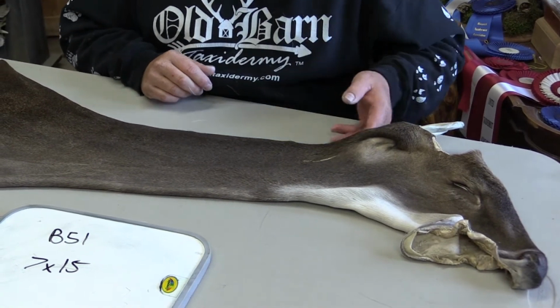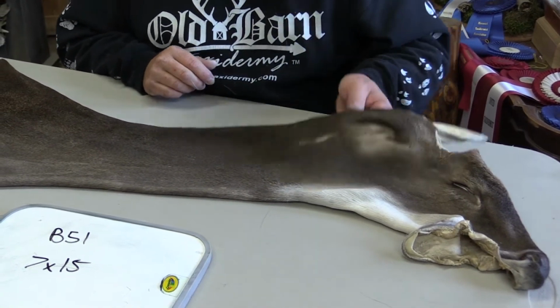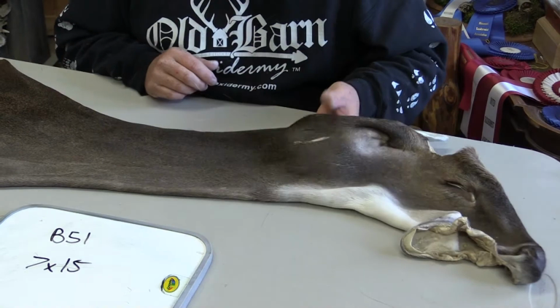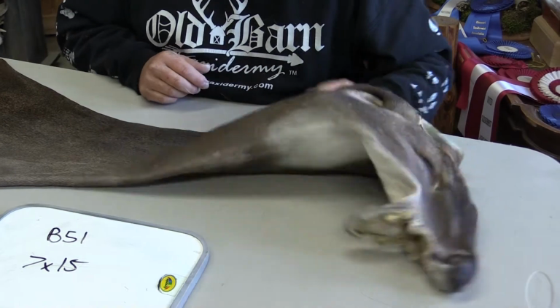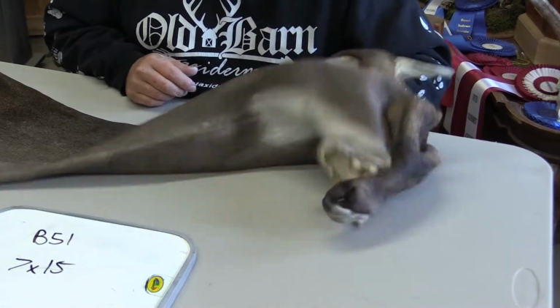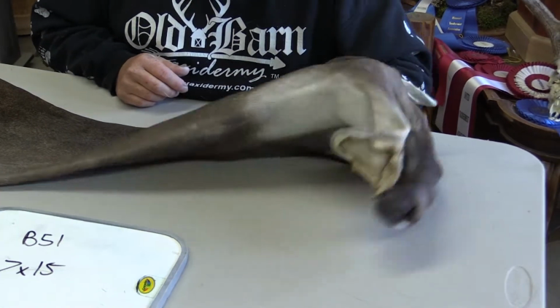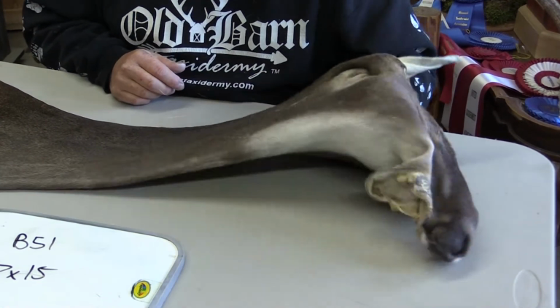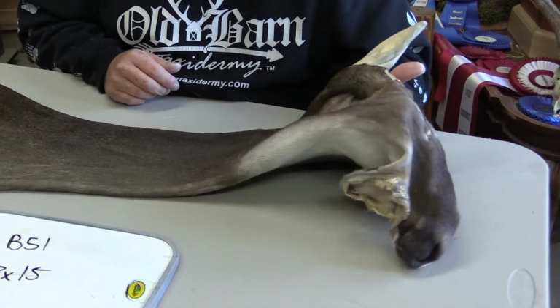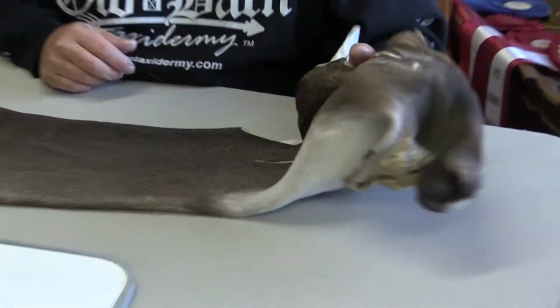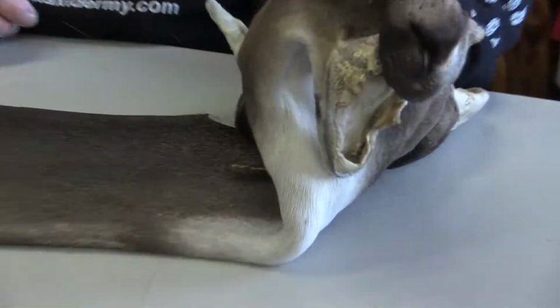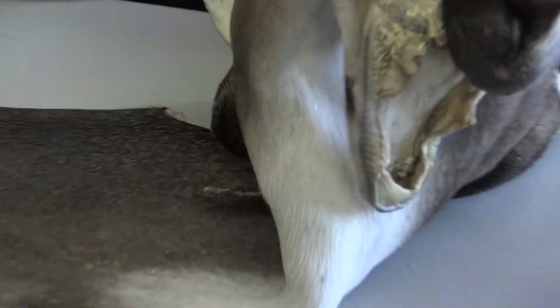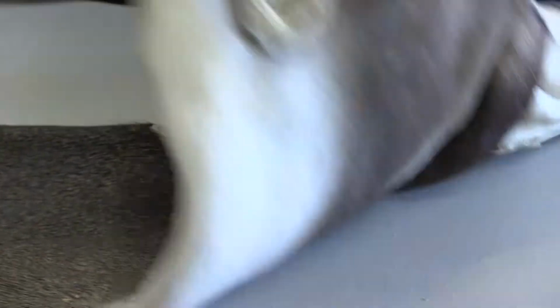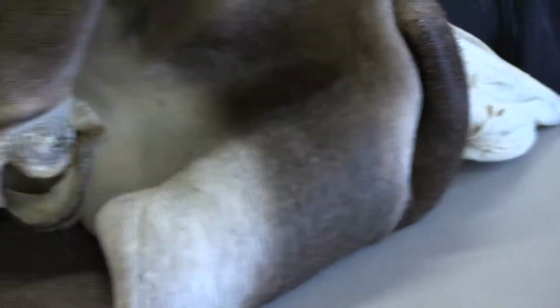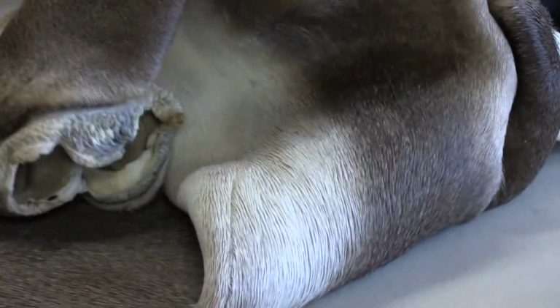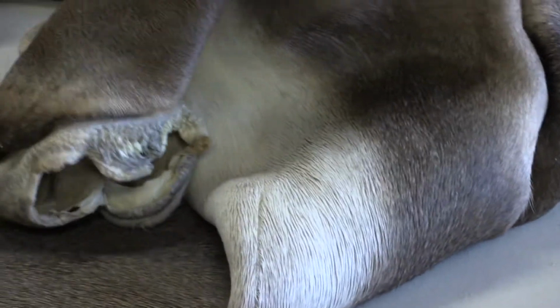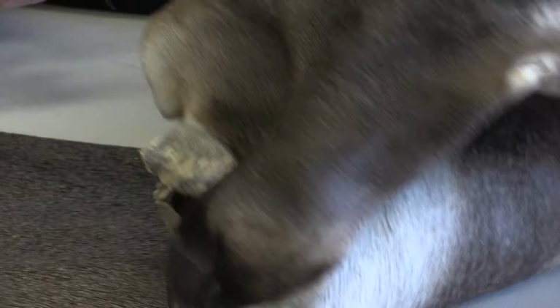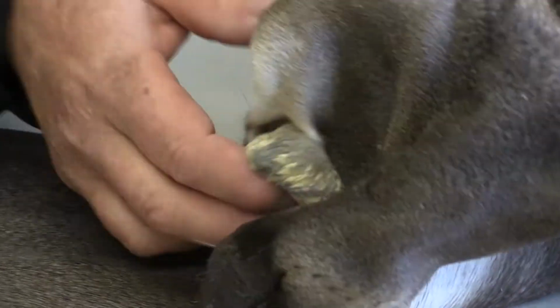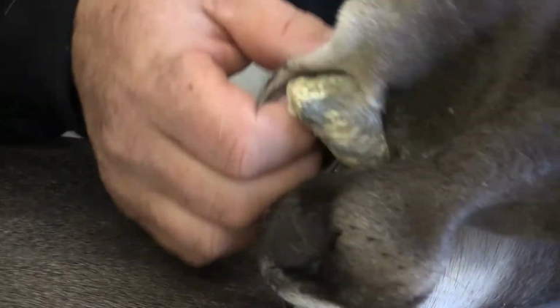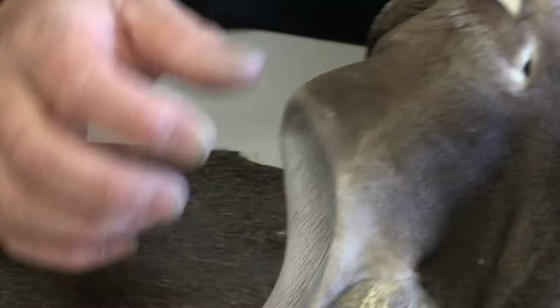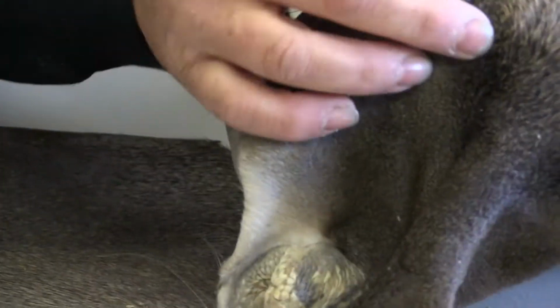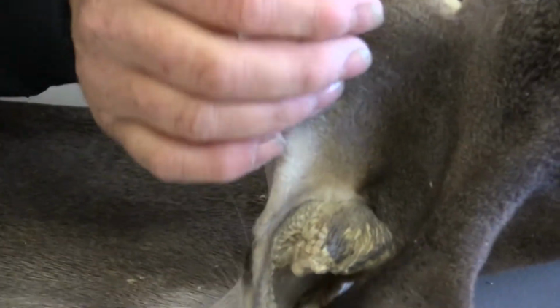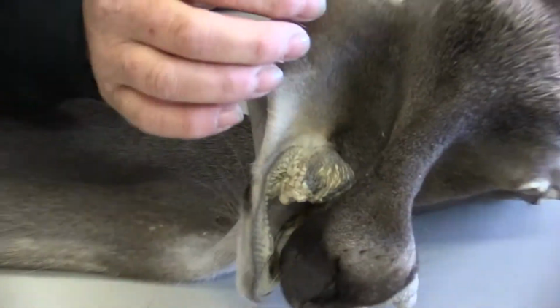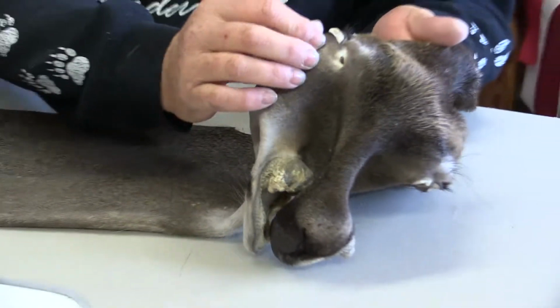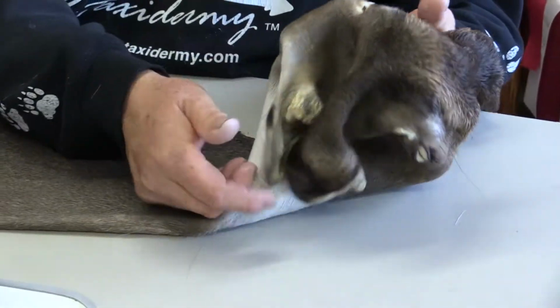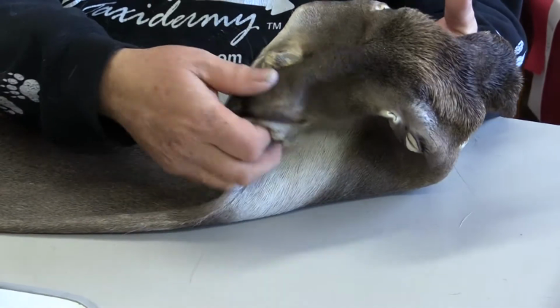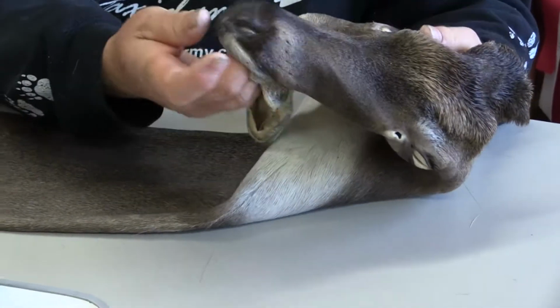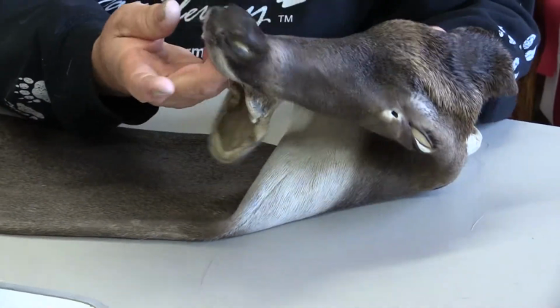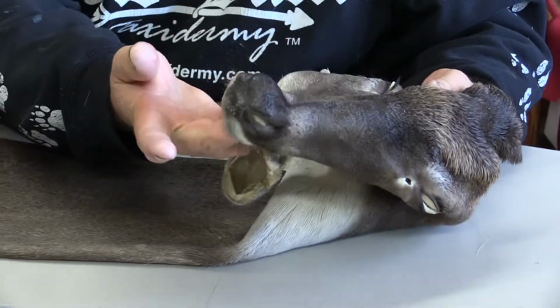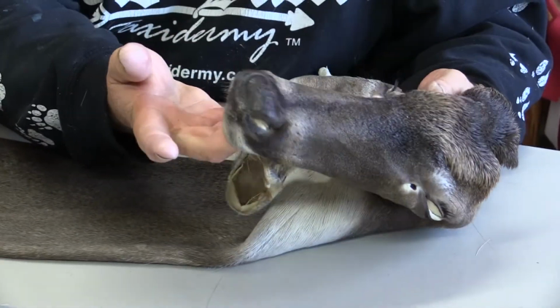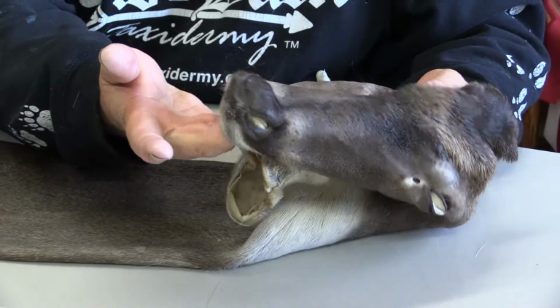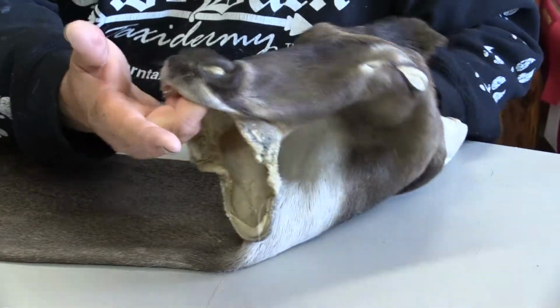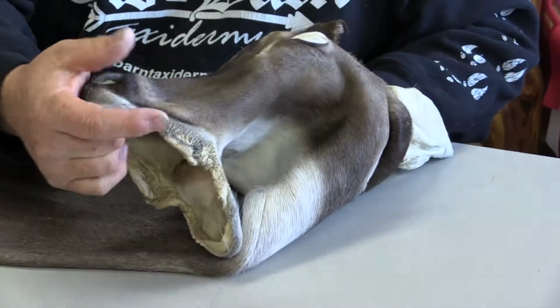As you can see, this cape is a very, very short hair, early season cape — a youth kill cape. It's got some nice facial whiskers and a beautiful muzzle.